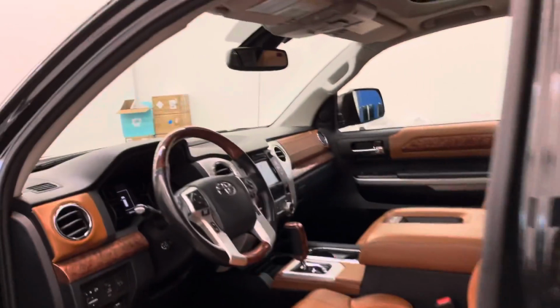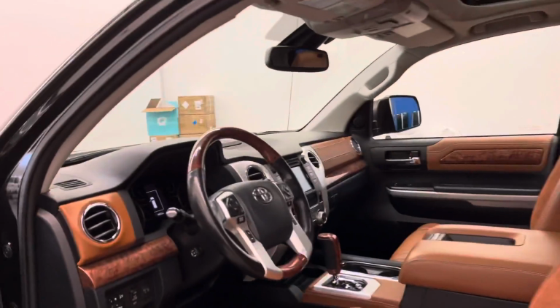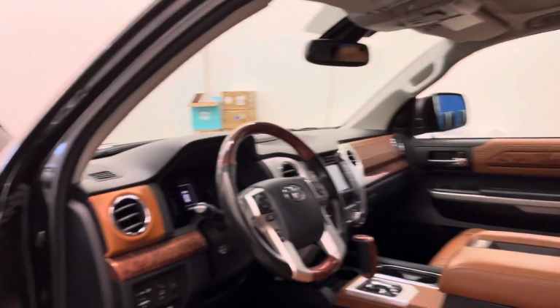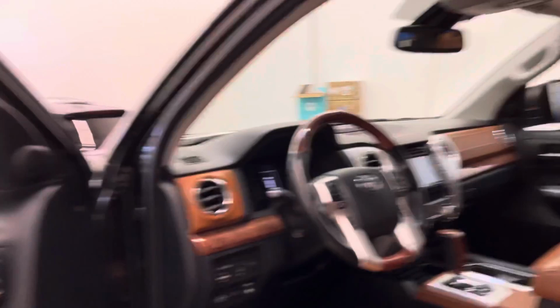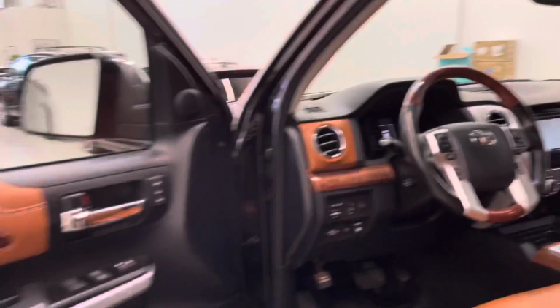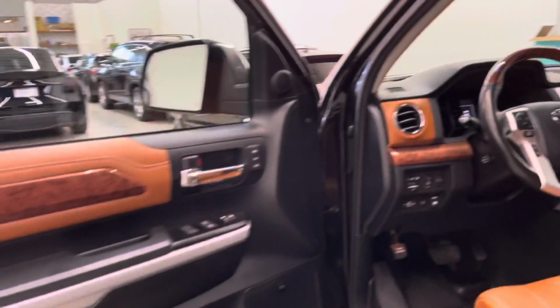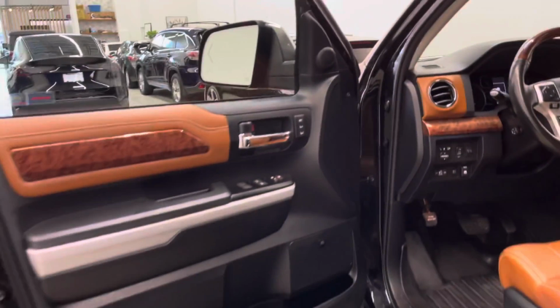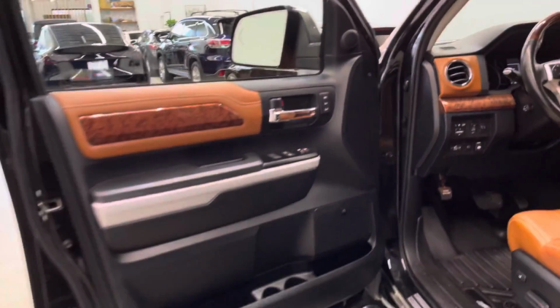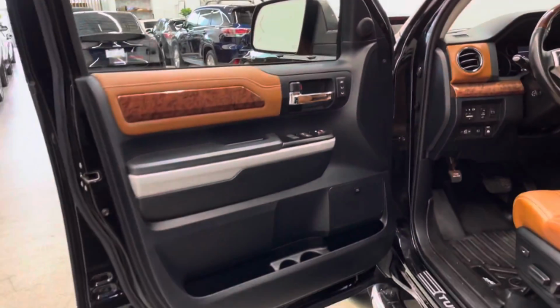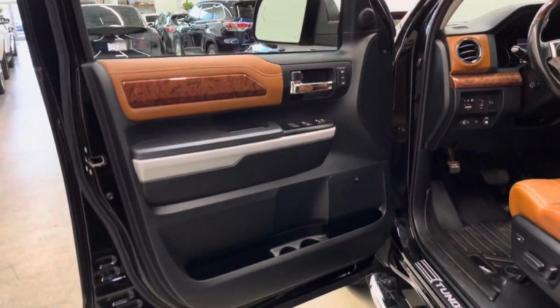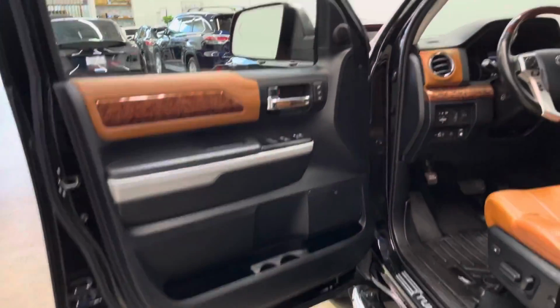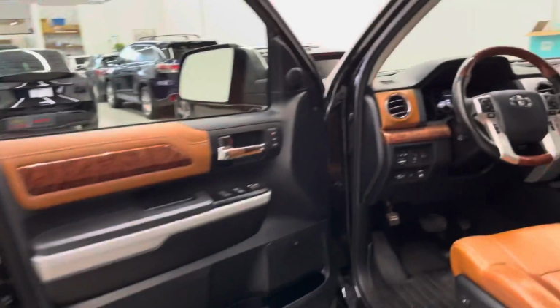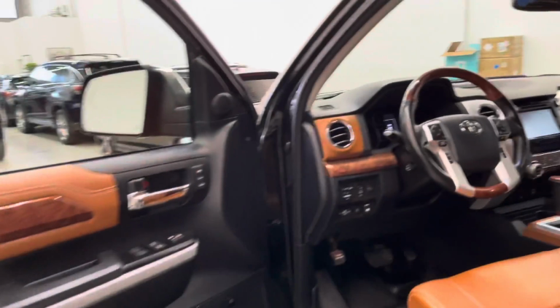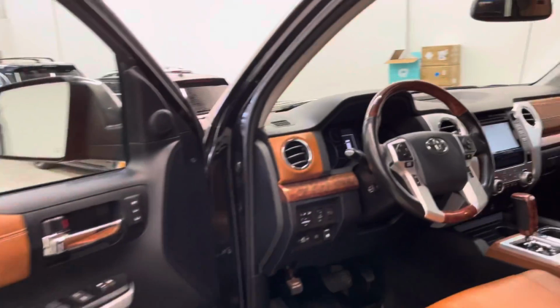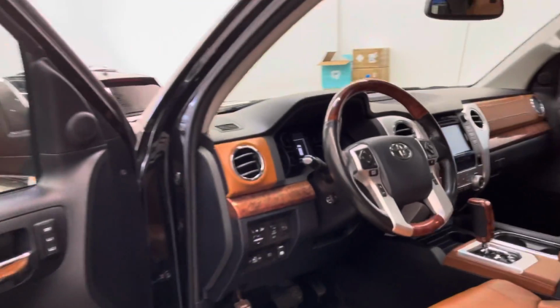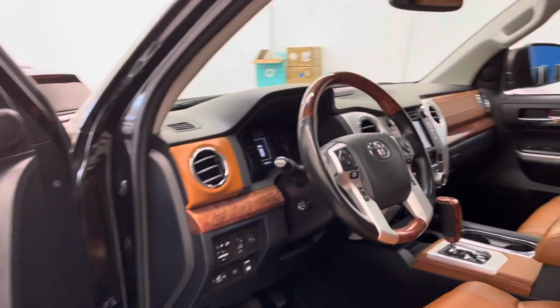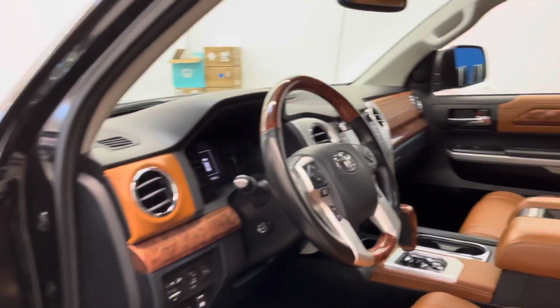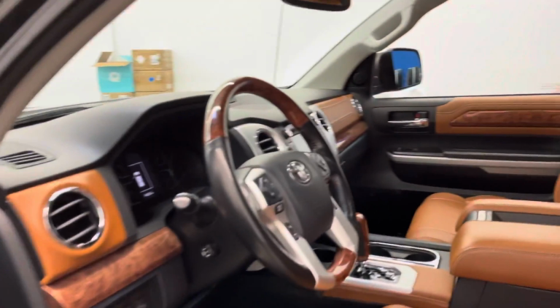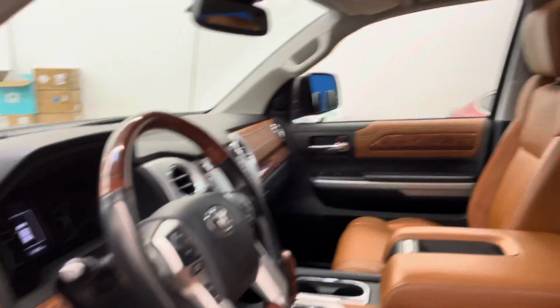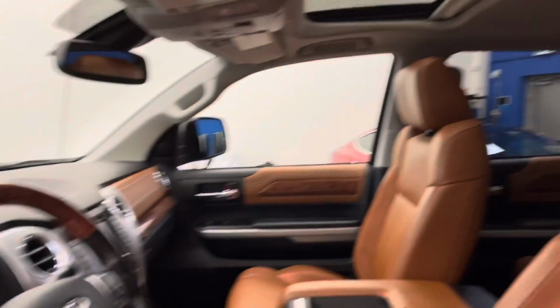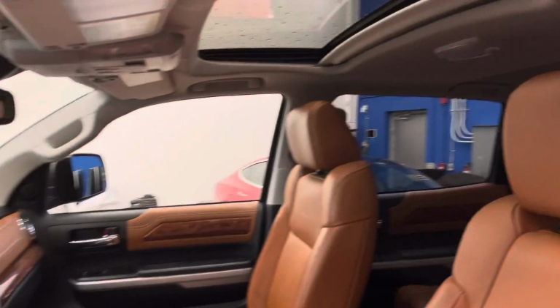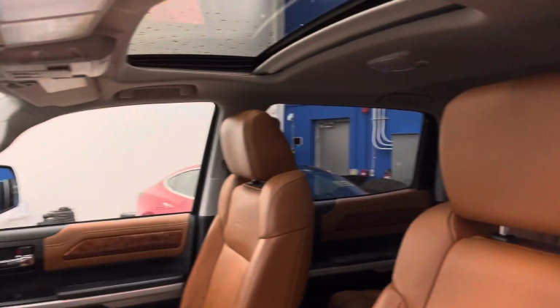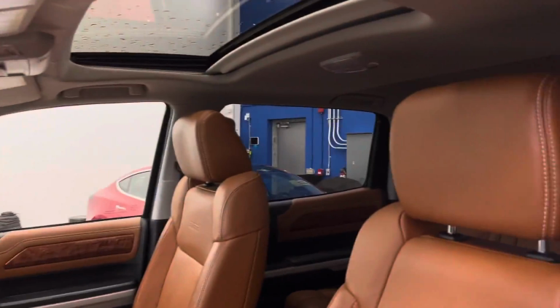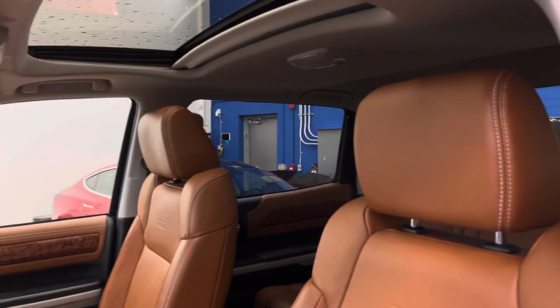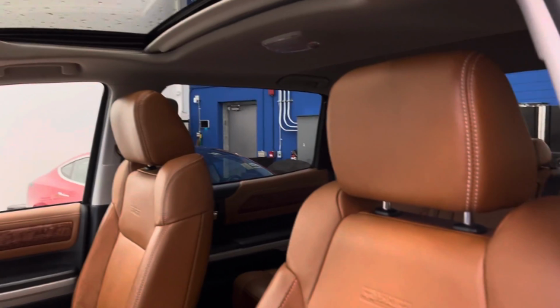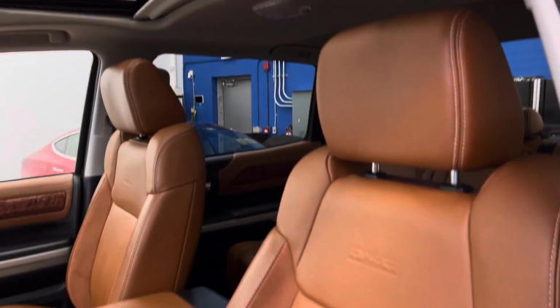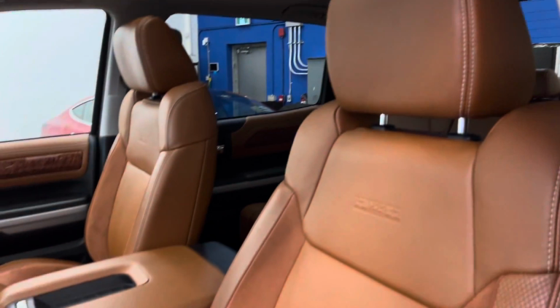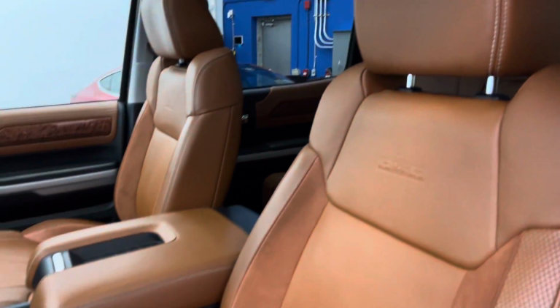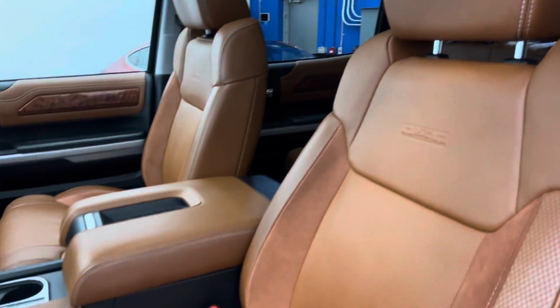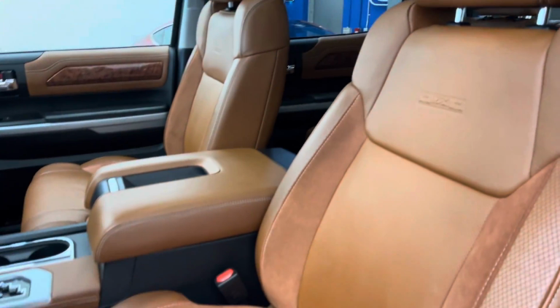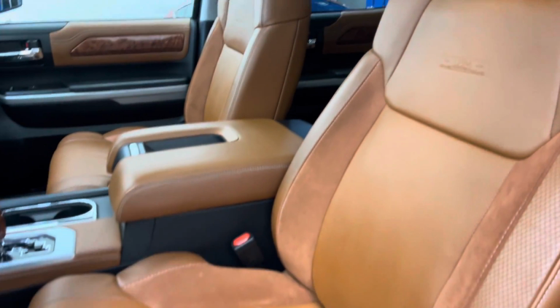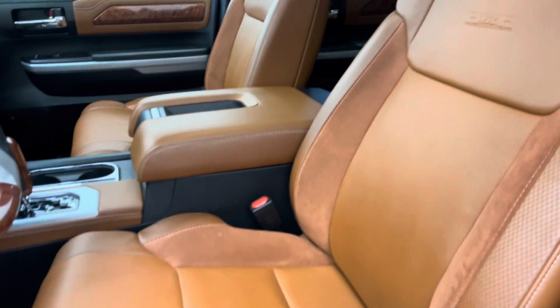Into the driver's side now — just over 48,000 kilometers on the dash. Really, really clean example.